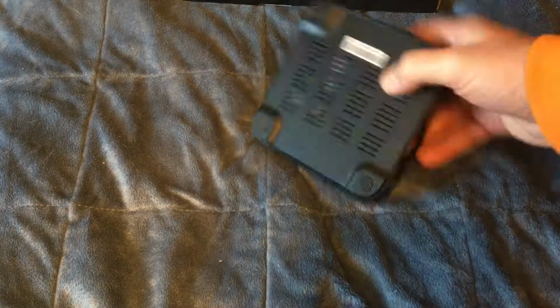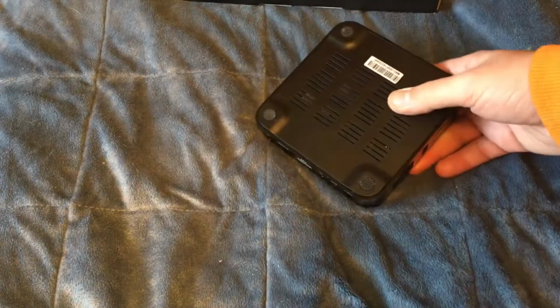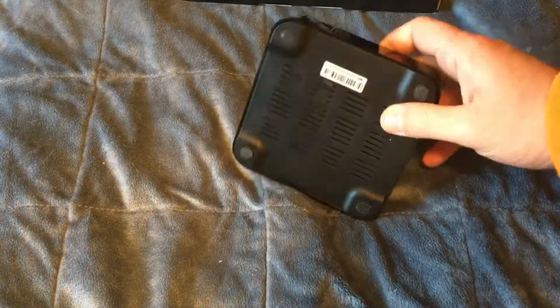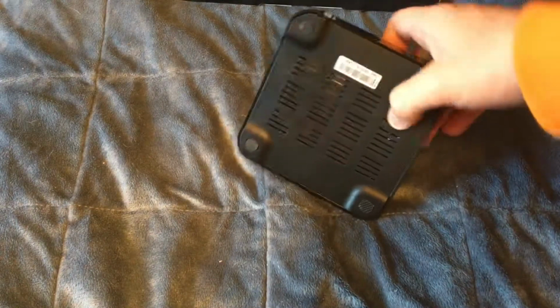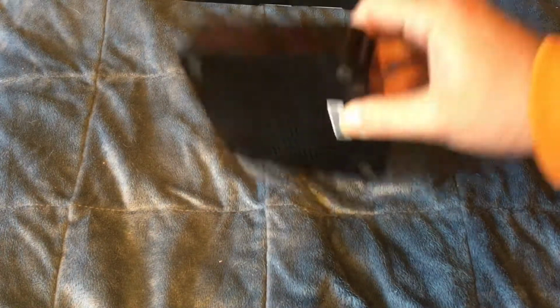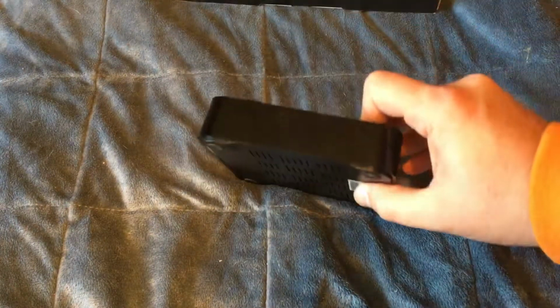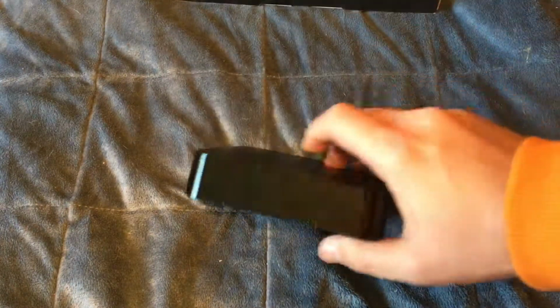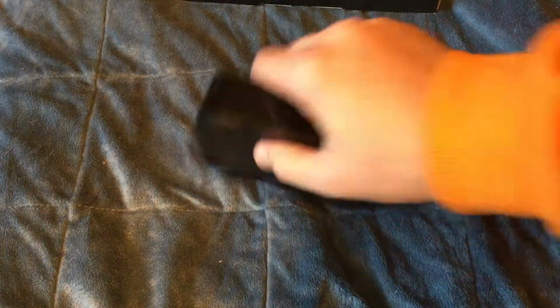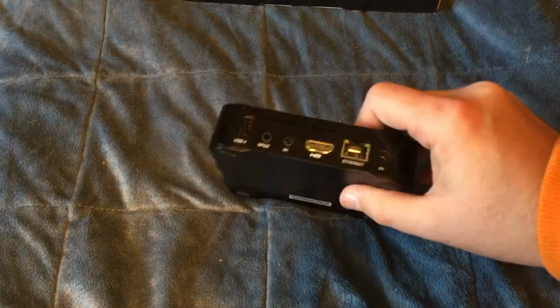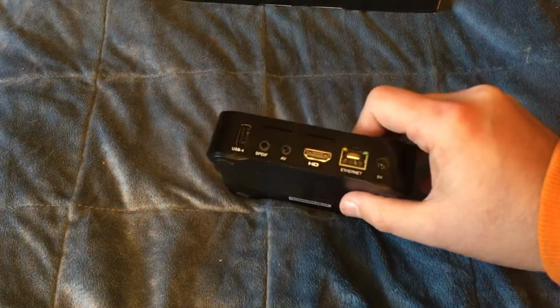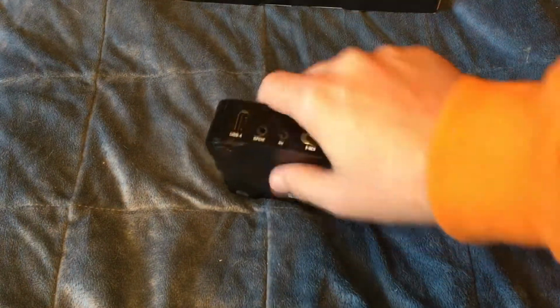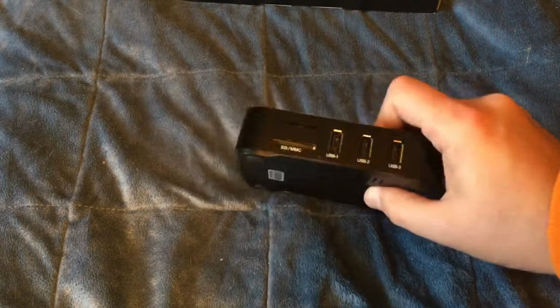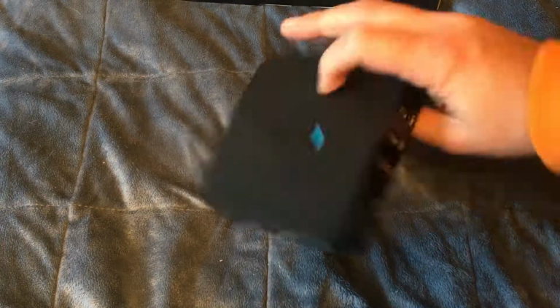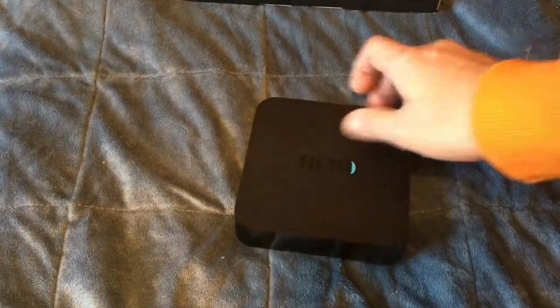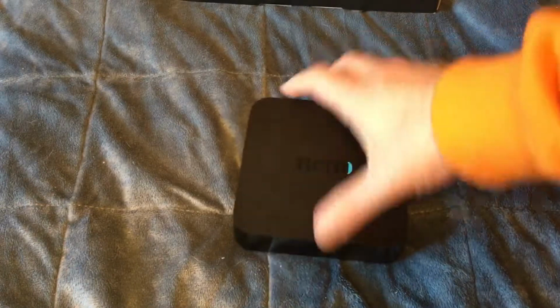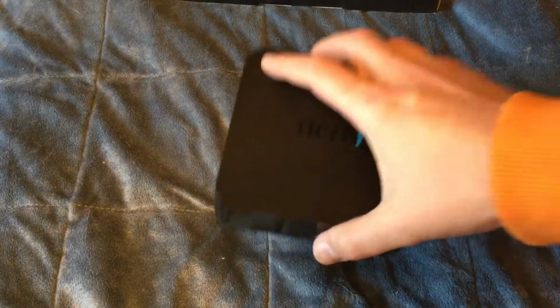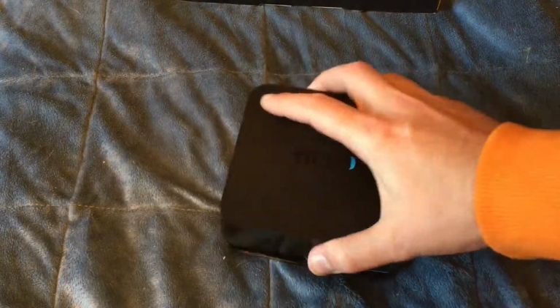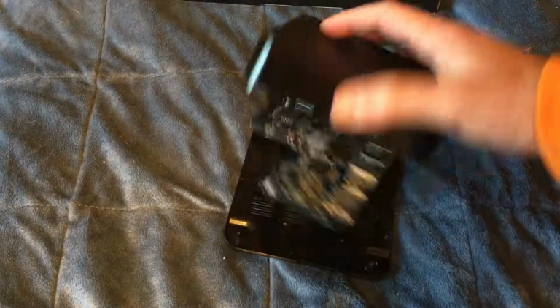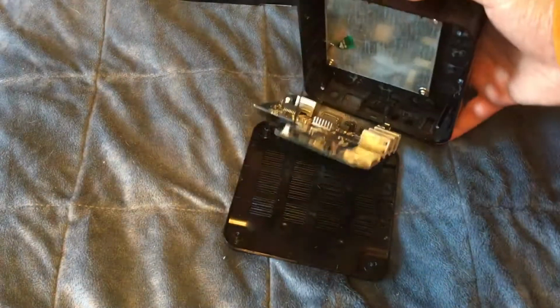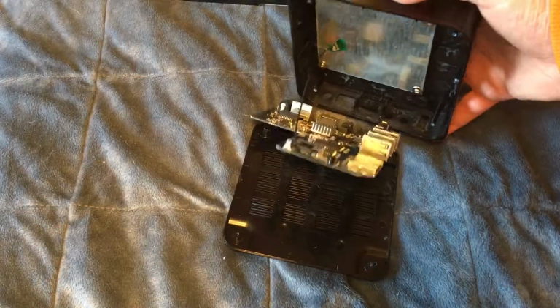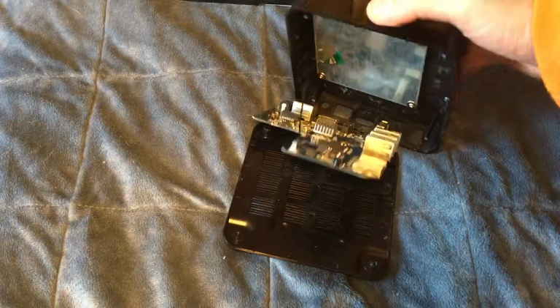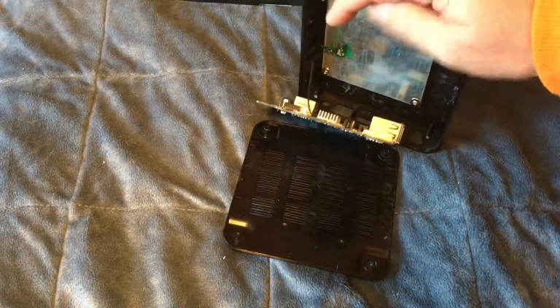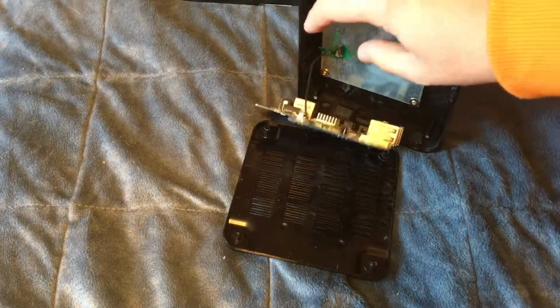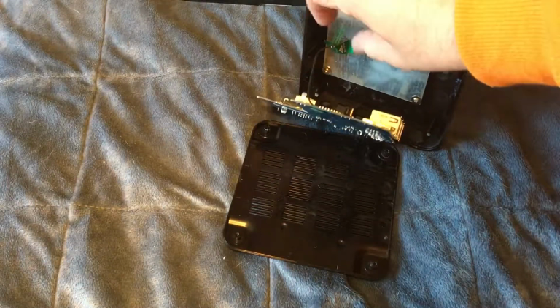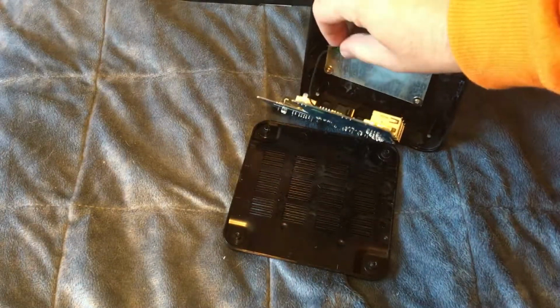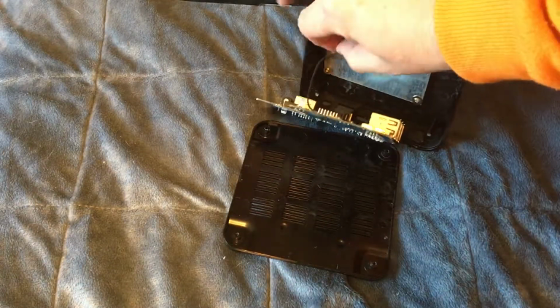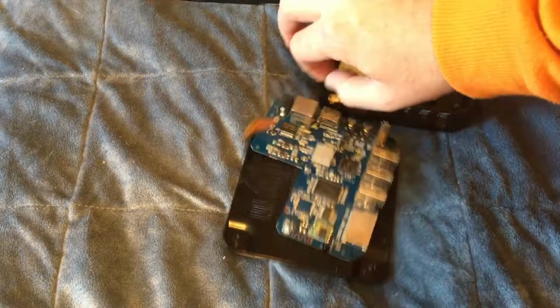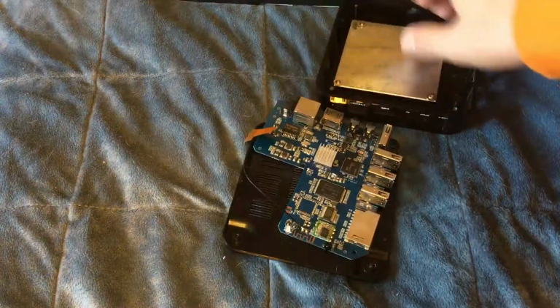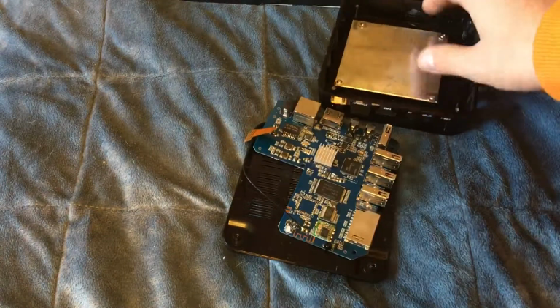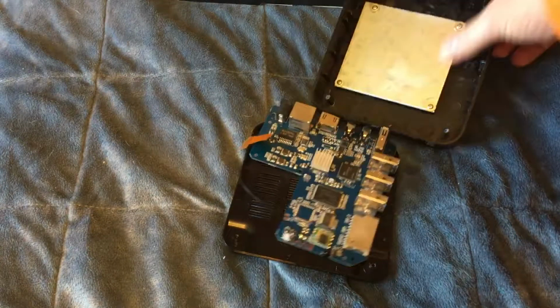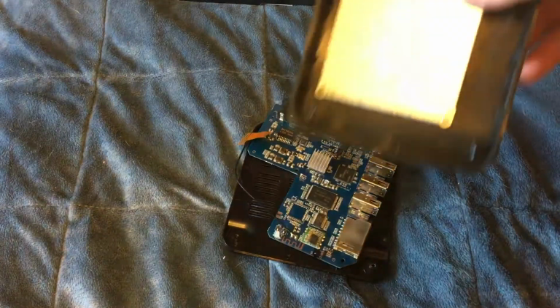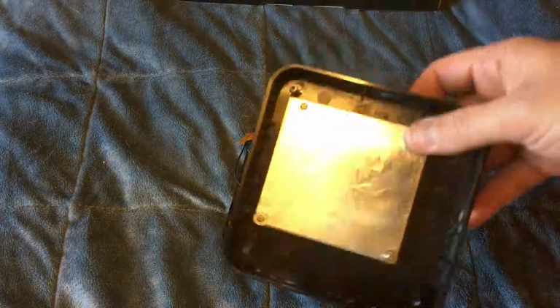I found some interesting things when I opened it up. I'm sure everyone's had this unit before. When I opened it up, I found there's a weight in it.